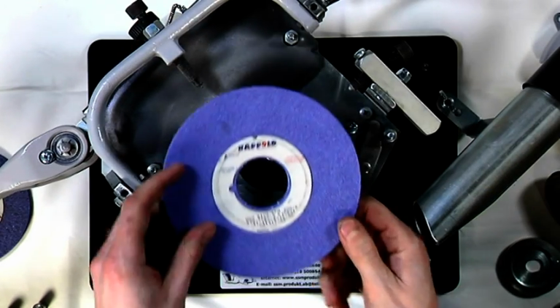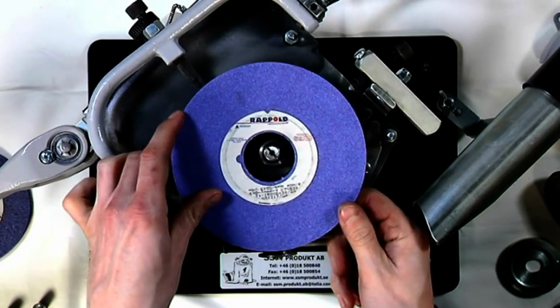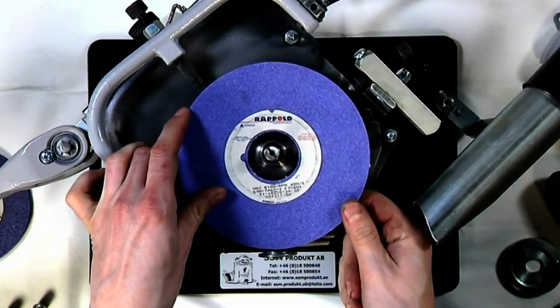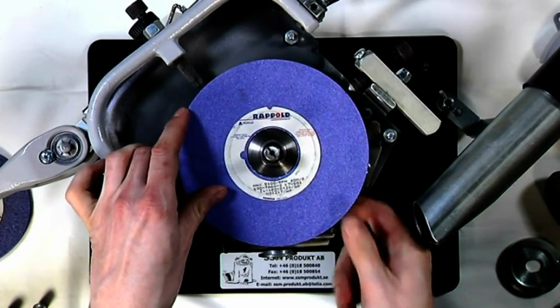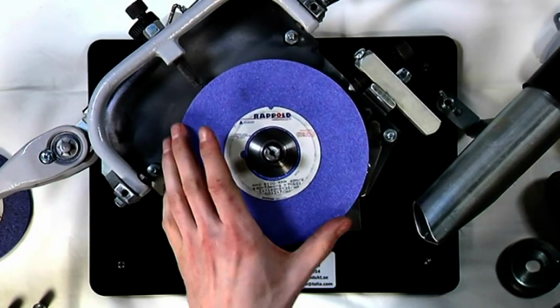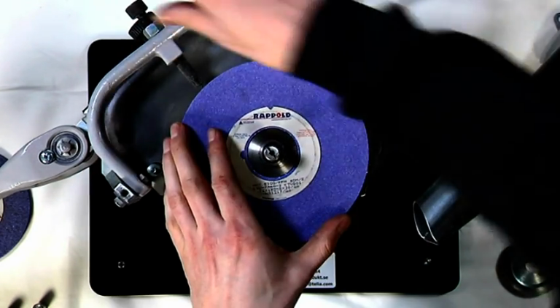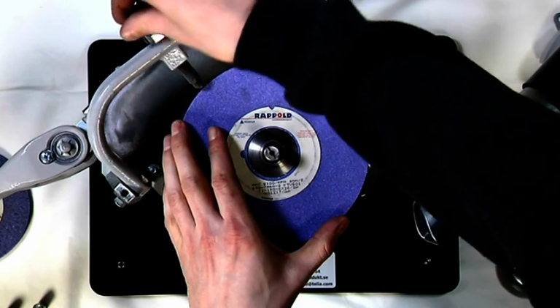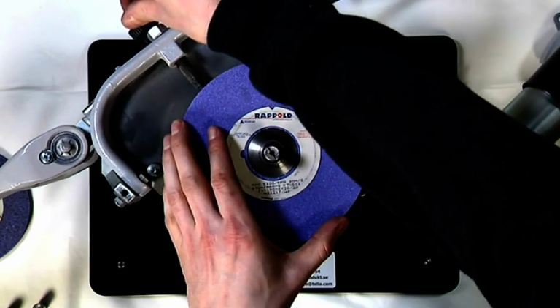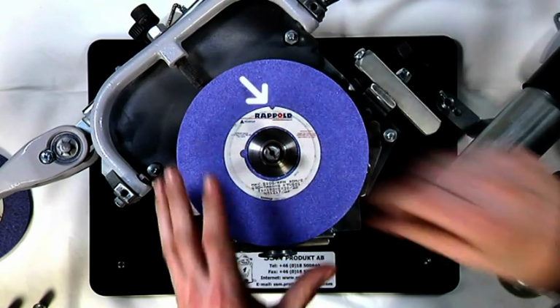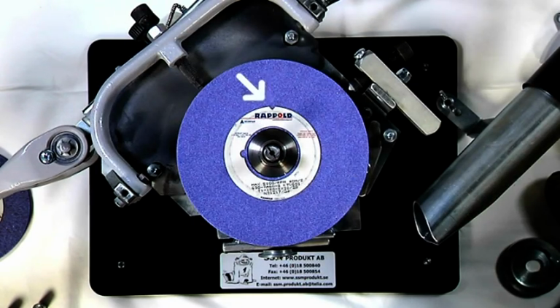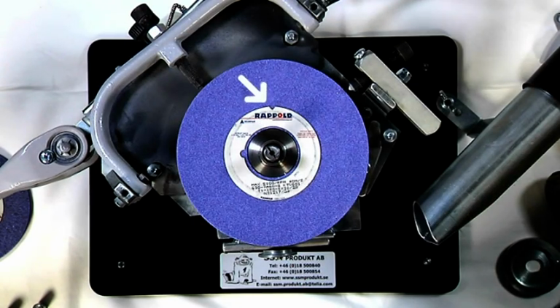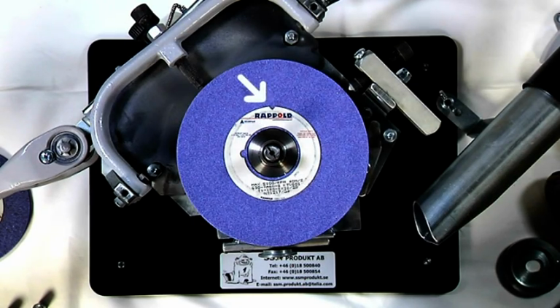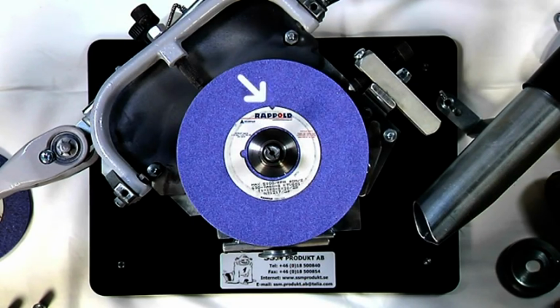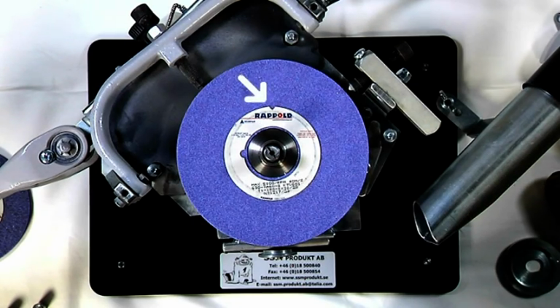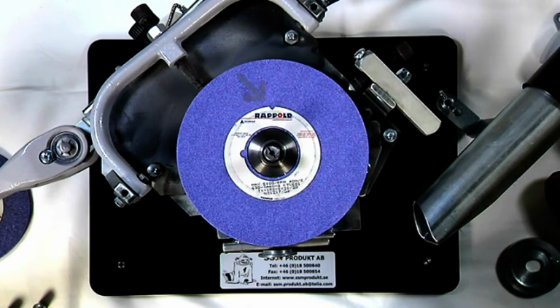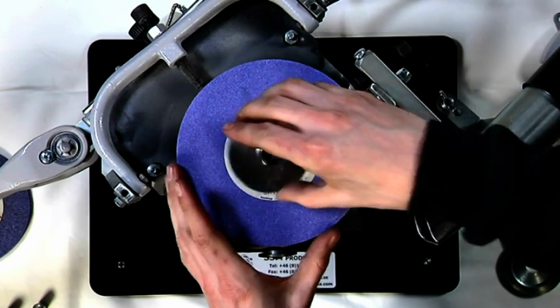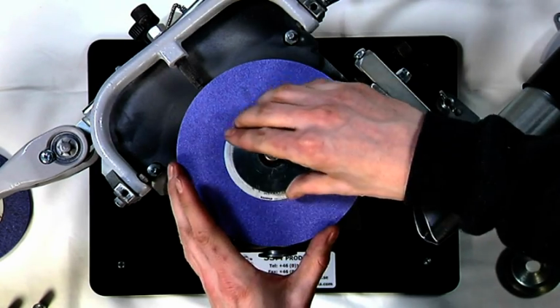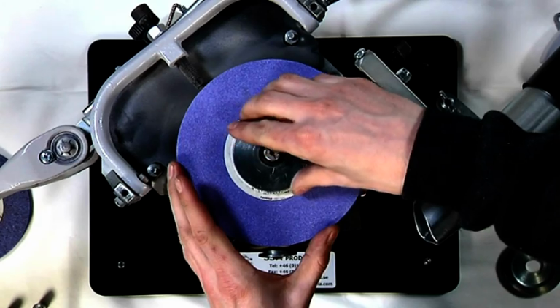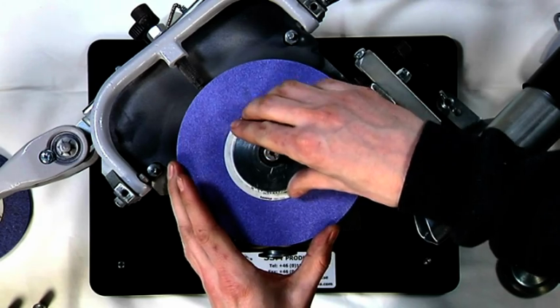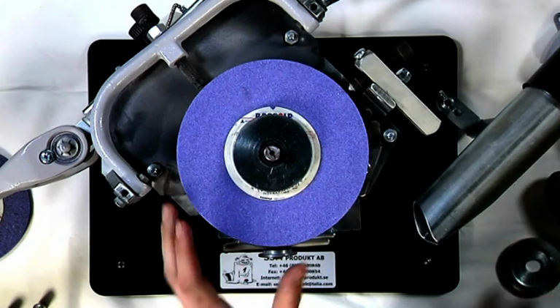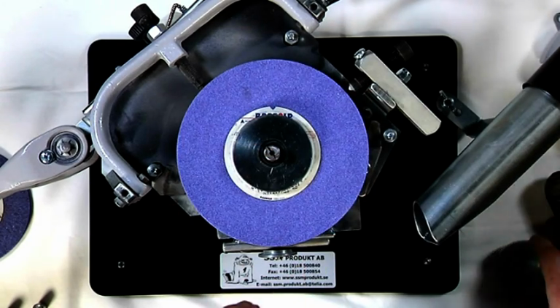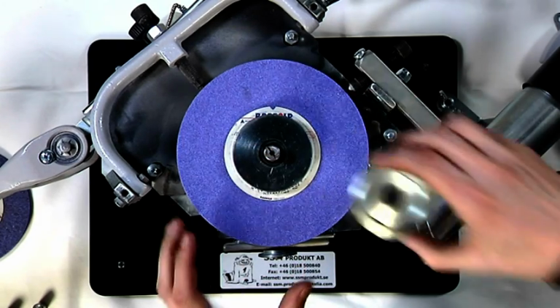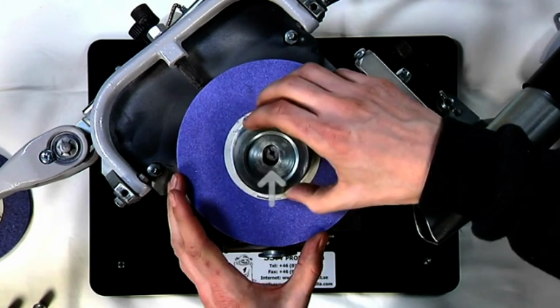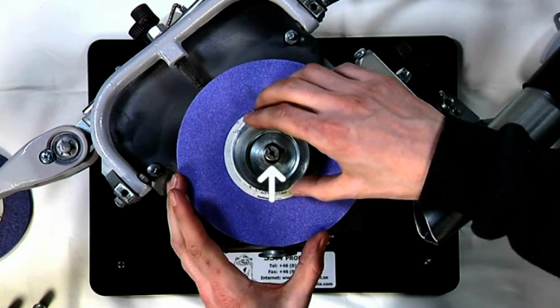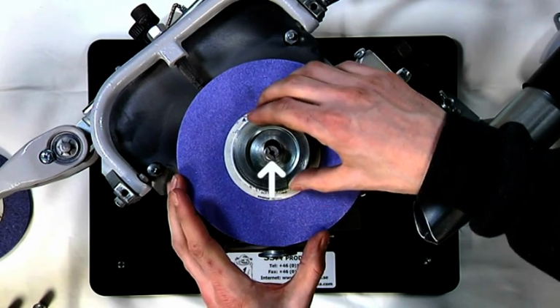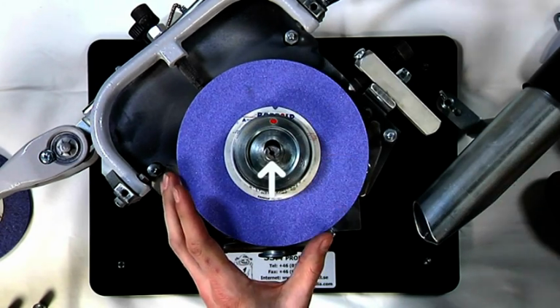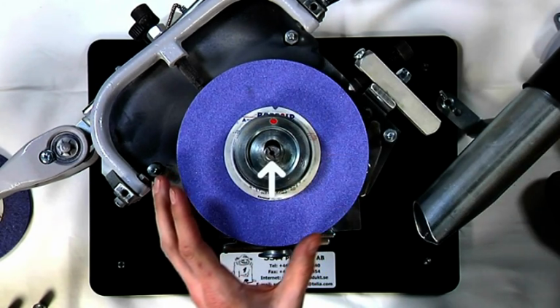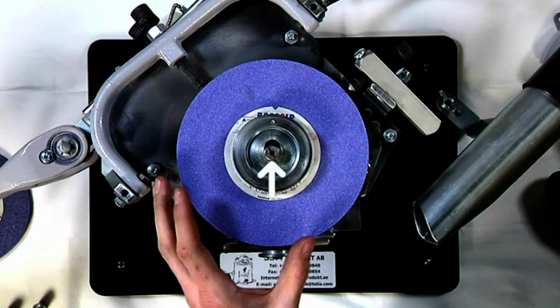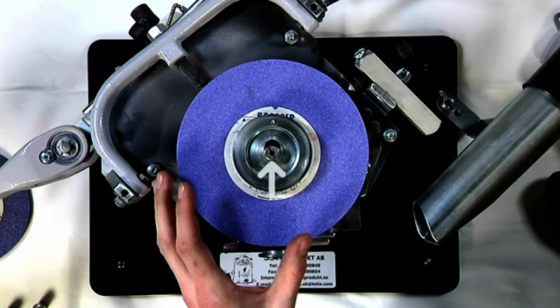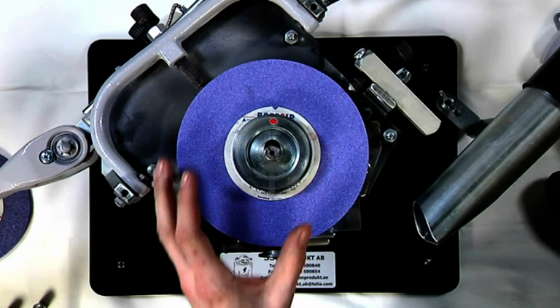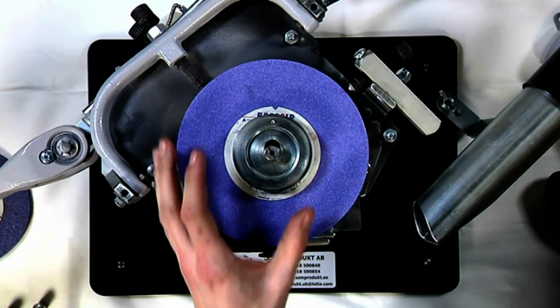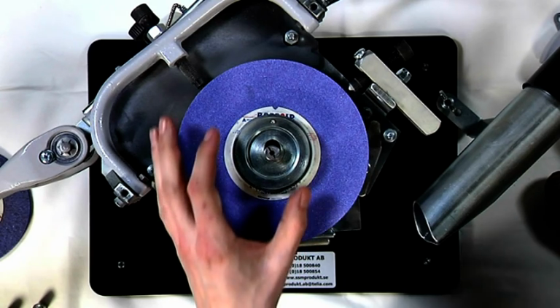Place the new grinding wheel on the flange. Make a mark on the grinding wheel and turn it towards 12 o'clock. Put the flange washer on top. Place the balancing ring centered neutrally, like the flange washer, and oriented towards the 12 o'clock marker.